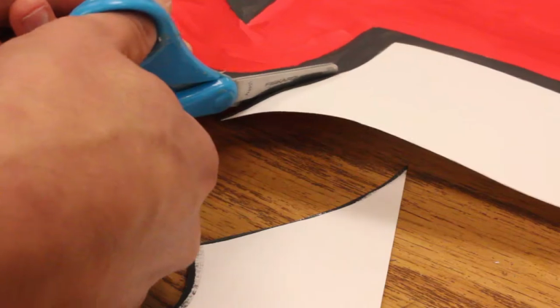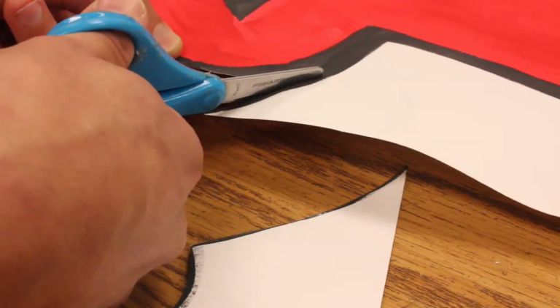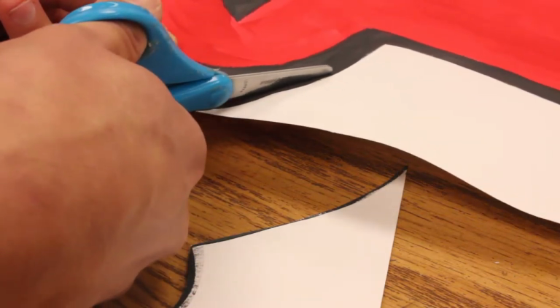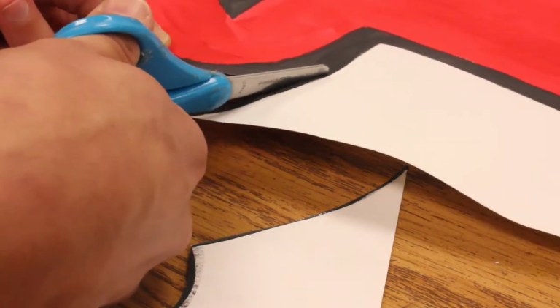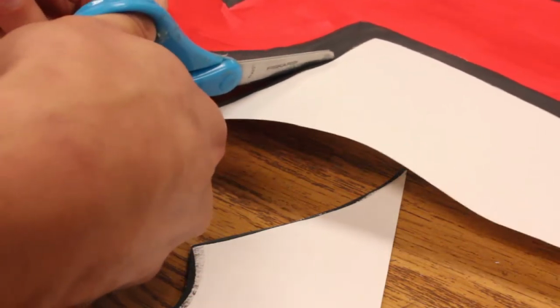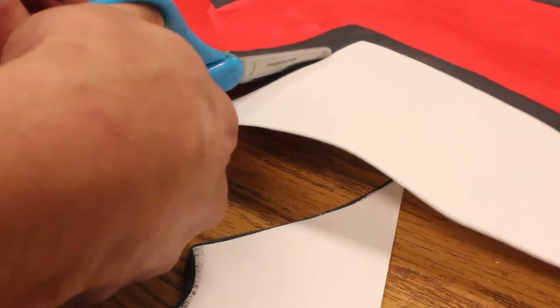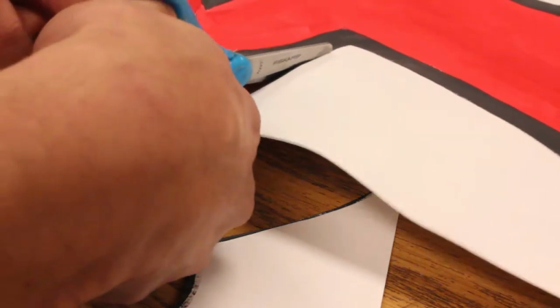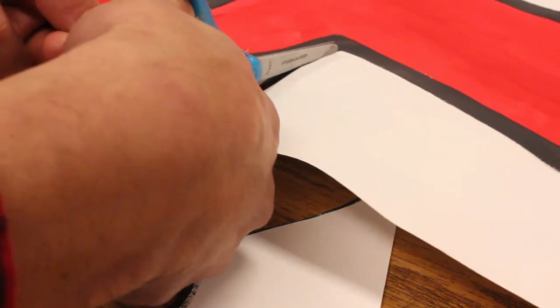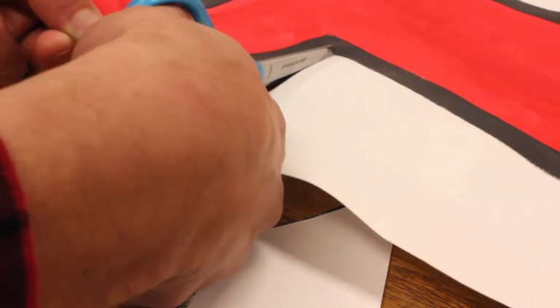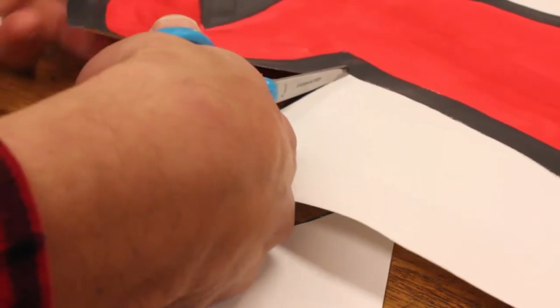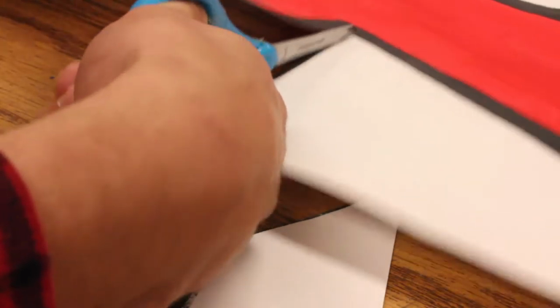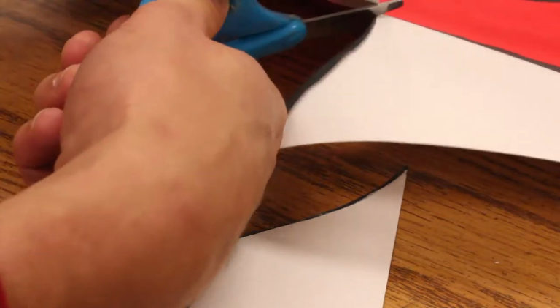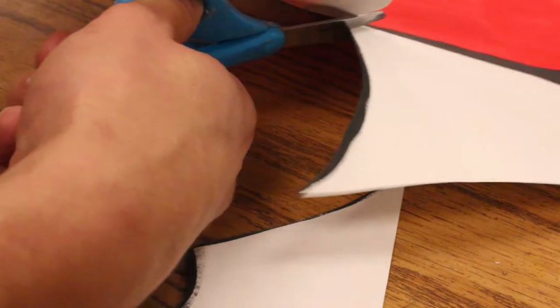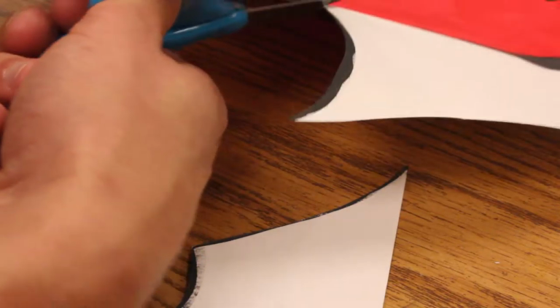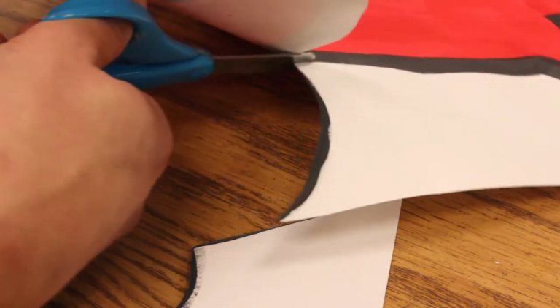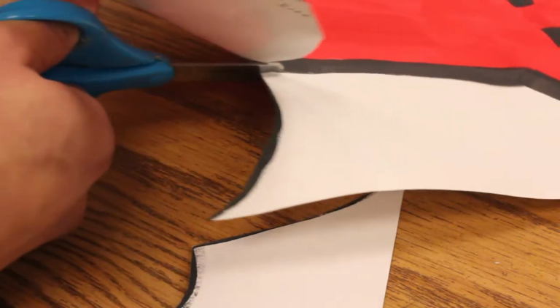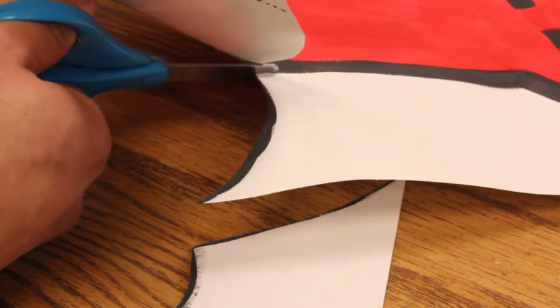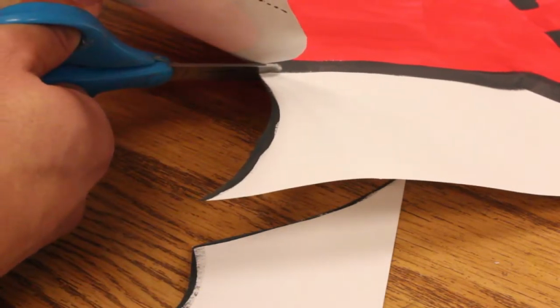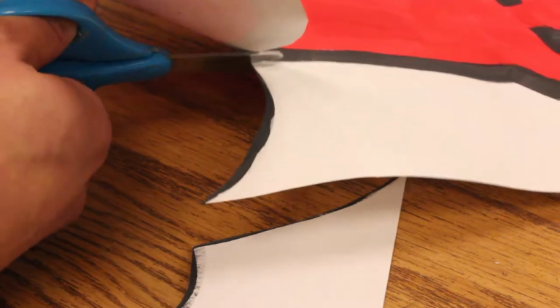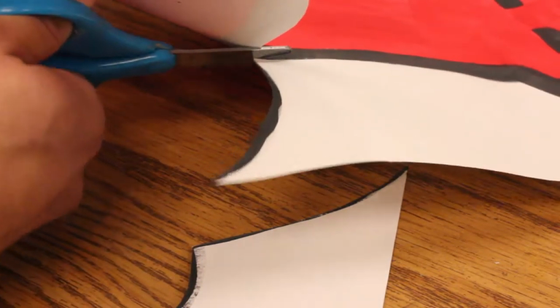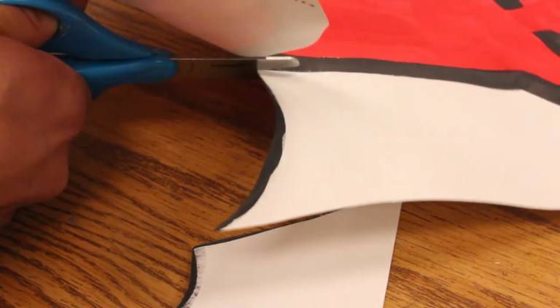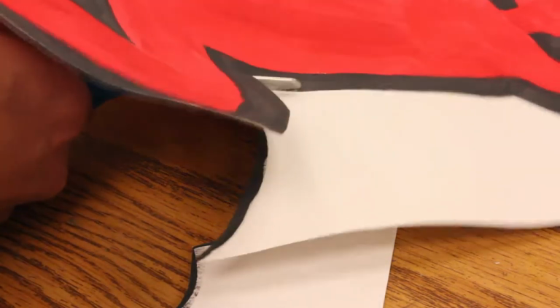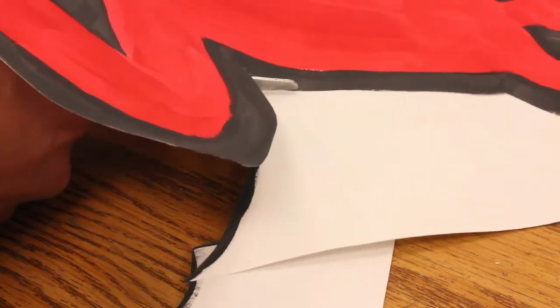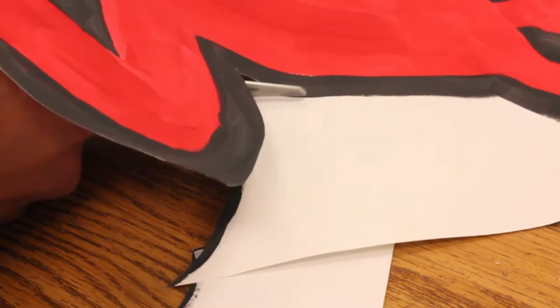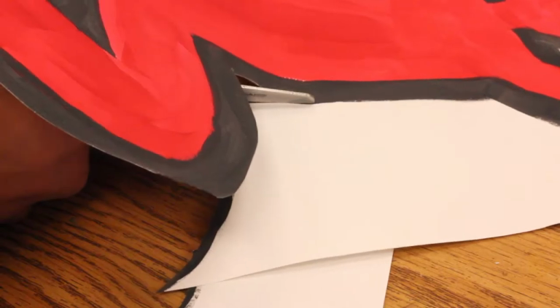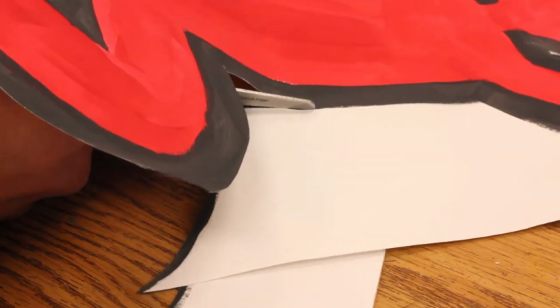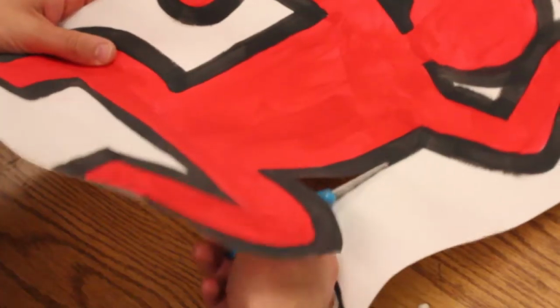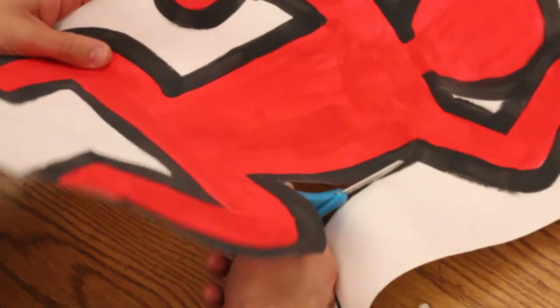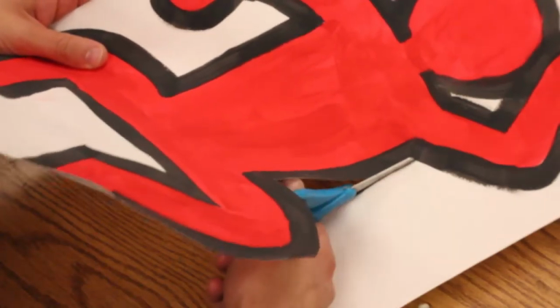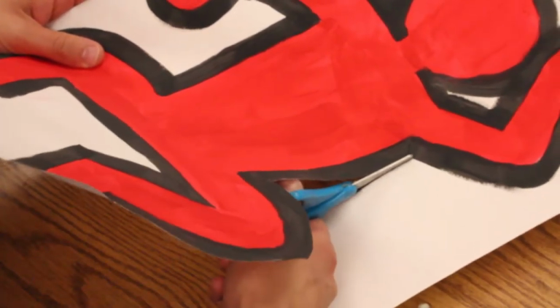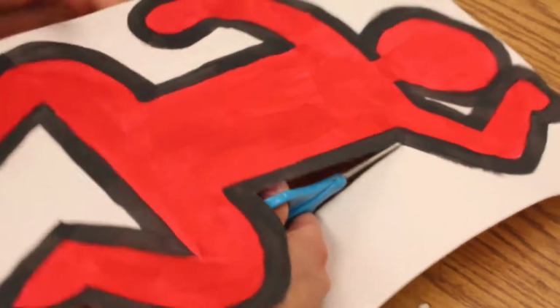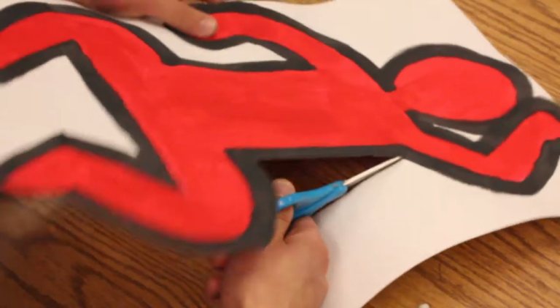We've been talking about Keith Haring and we've created two paintings. Now what we're going to do is cut out those paintings and glue them onto a piece of construction paper.